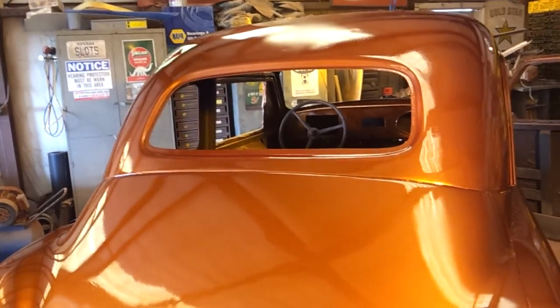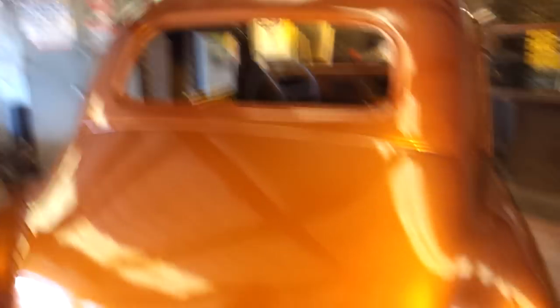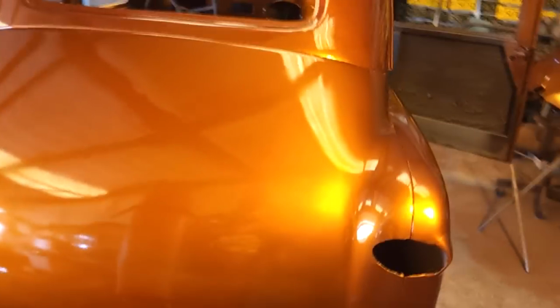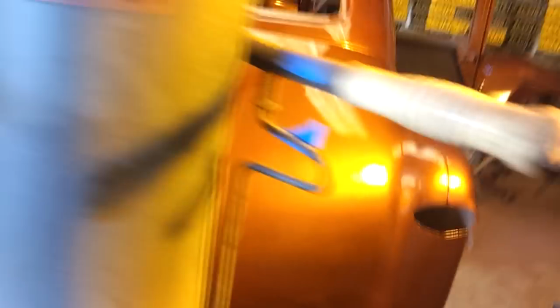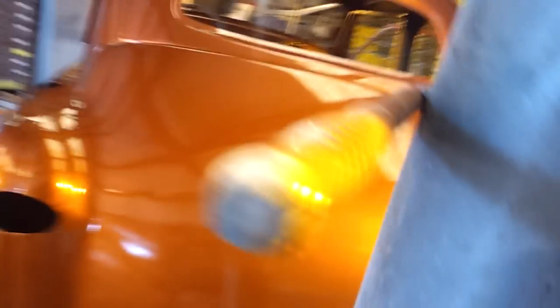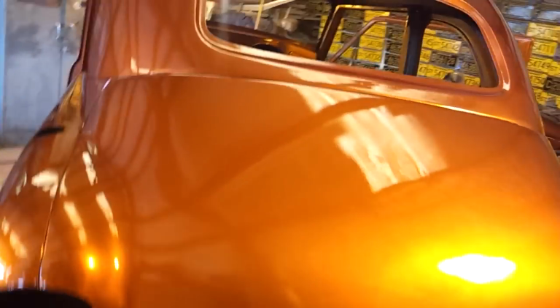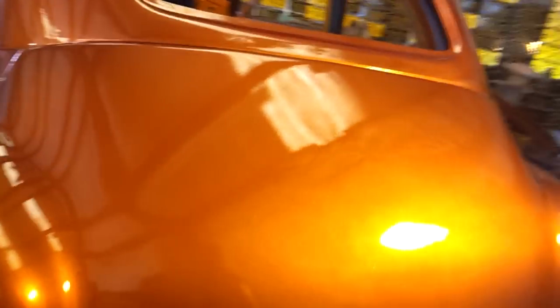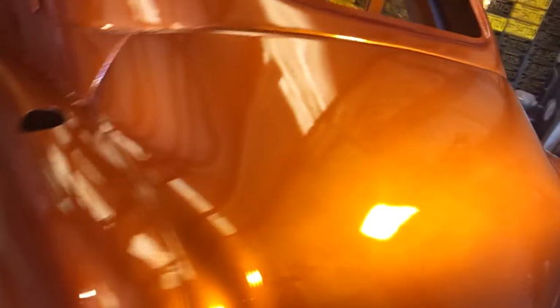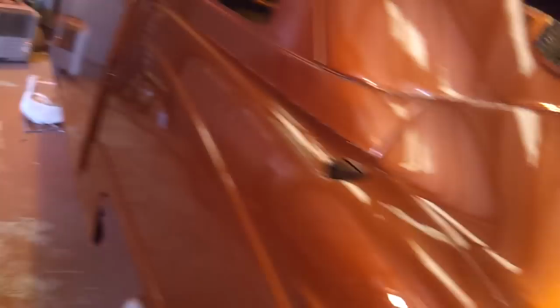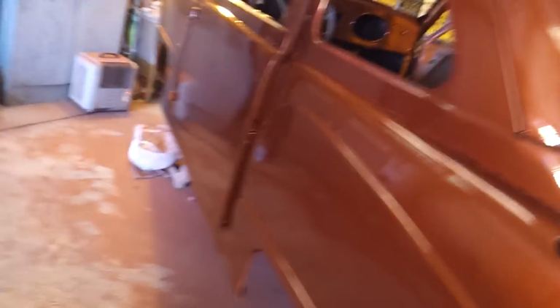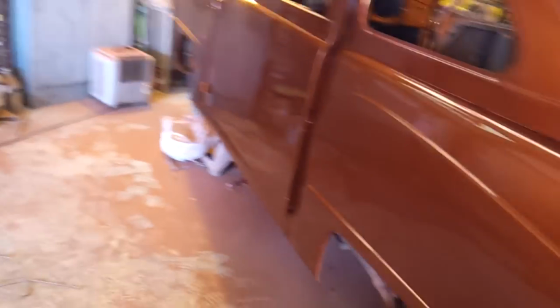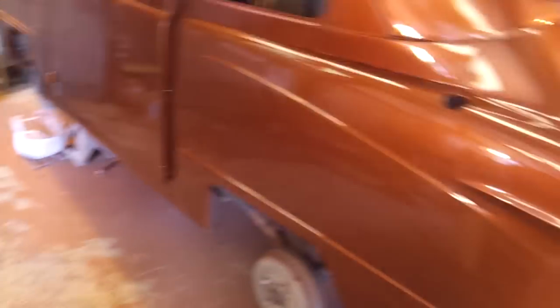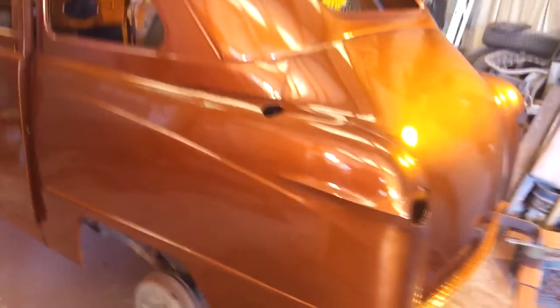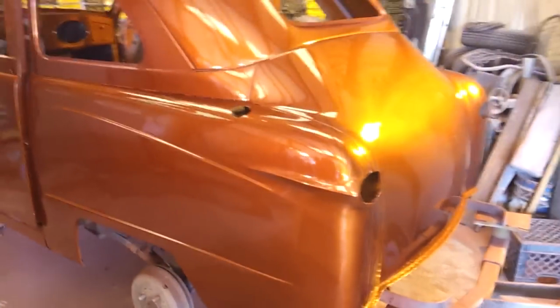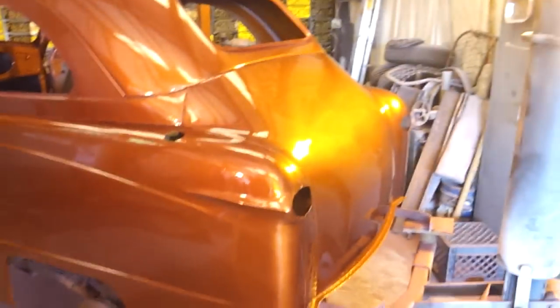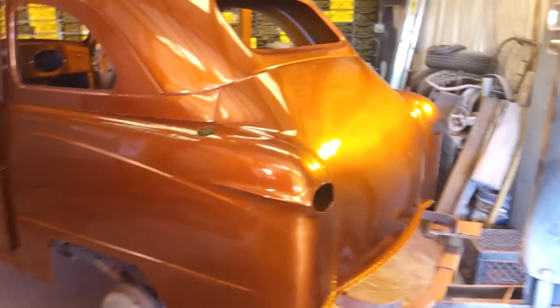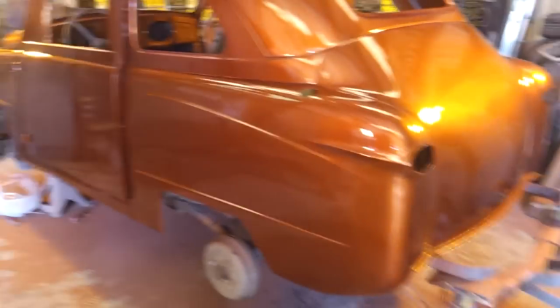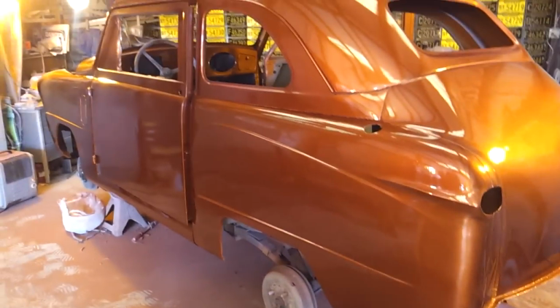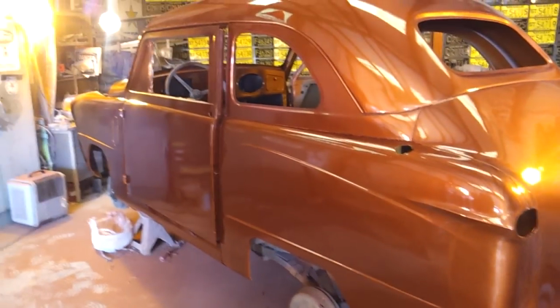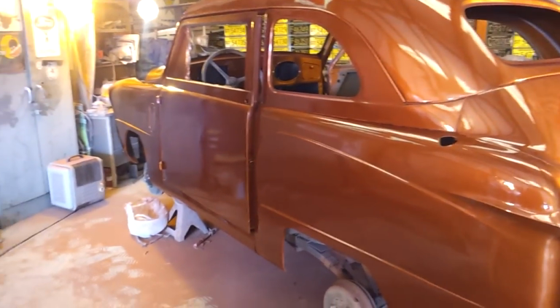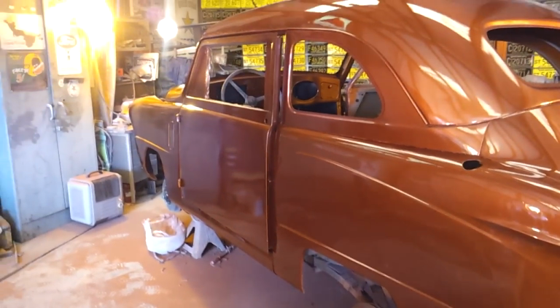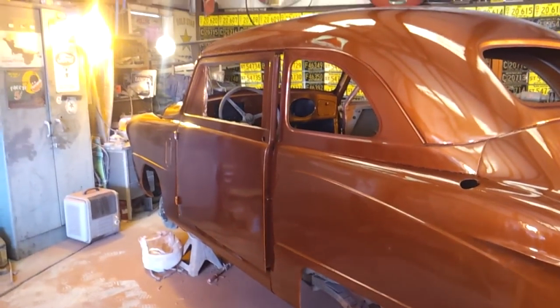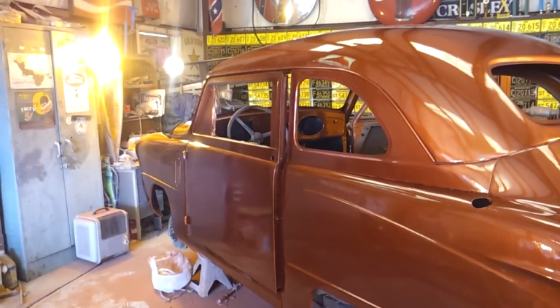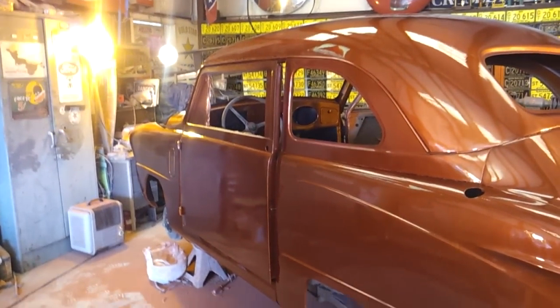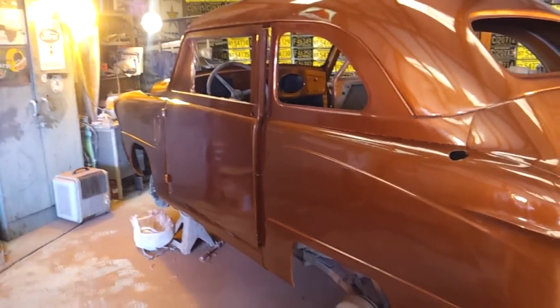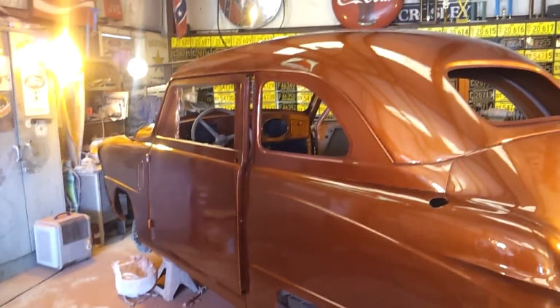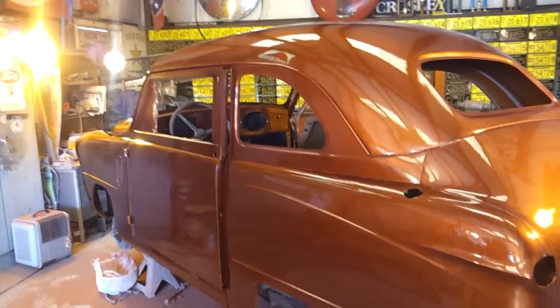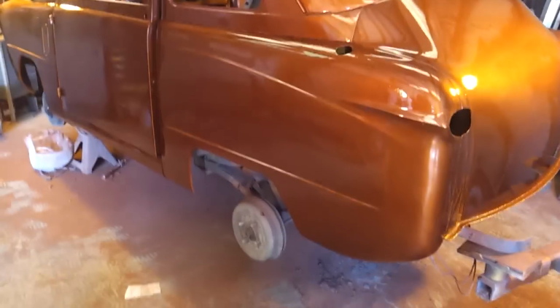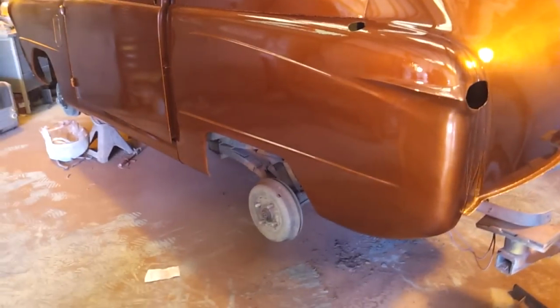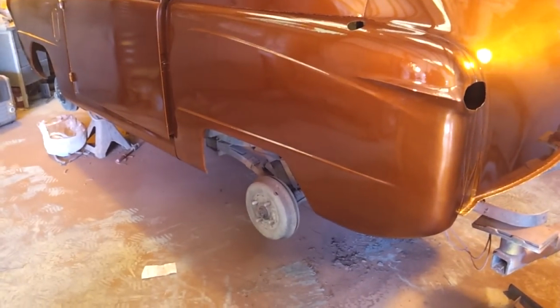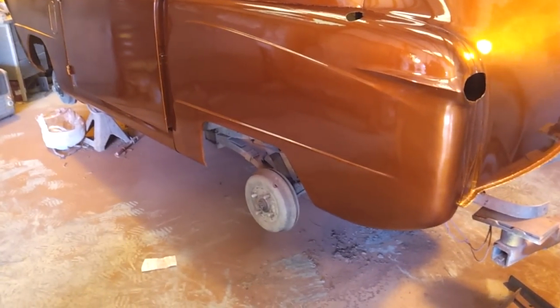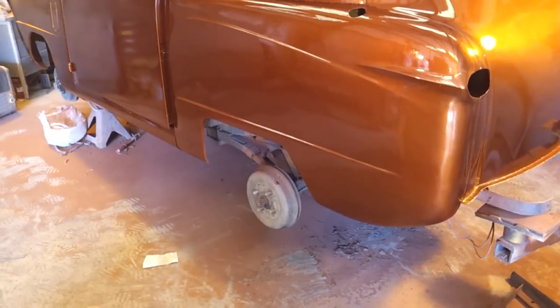Of course it's got lots of gimps on it still. I'm not a body man. I just get tired of knocking this stuff out and beating and banging. But it's good enough for me.